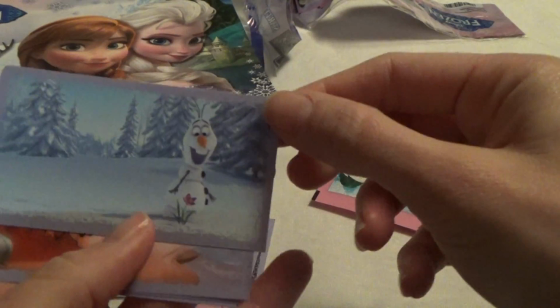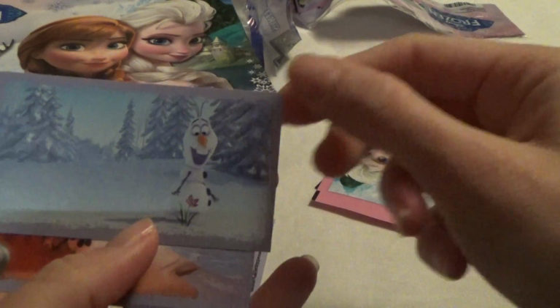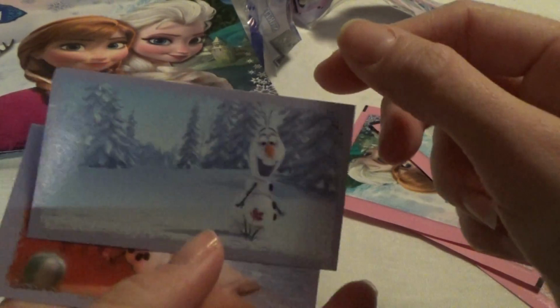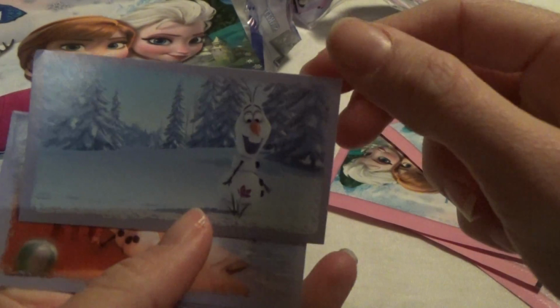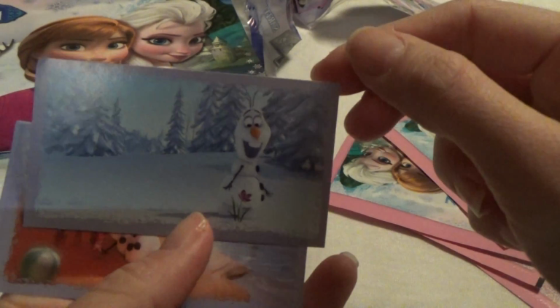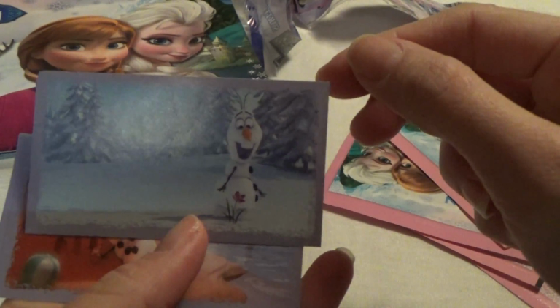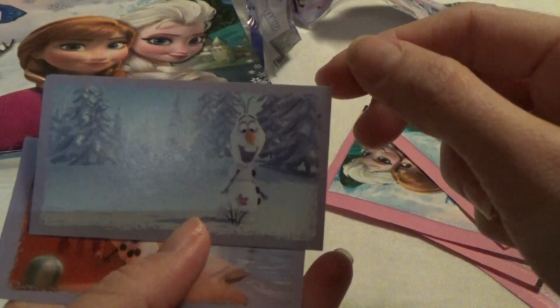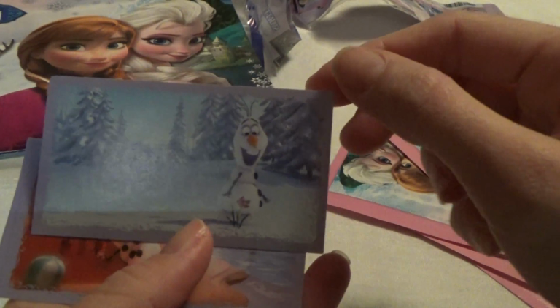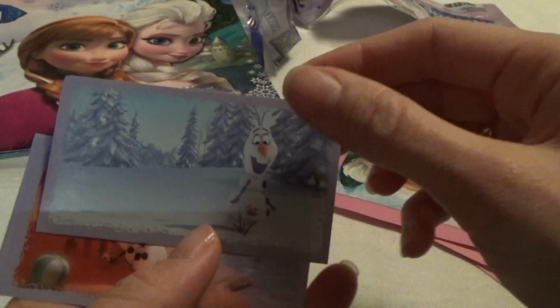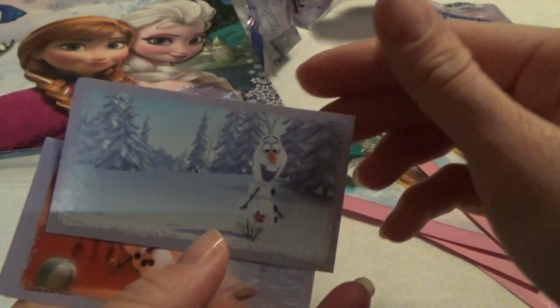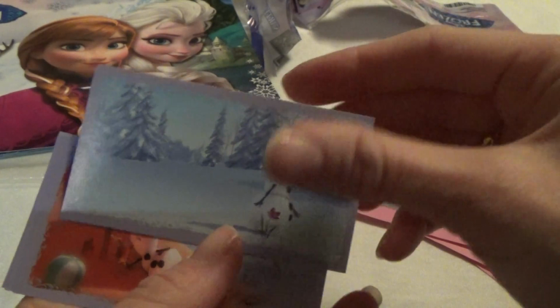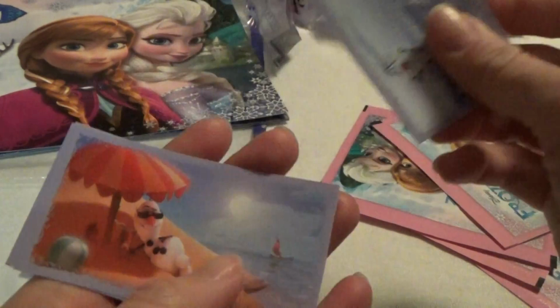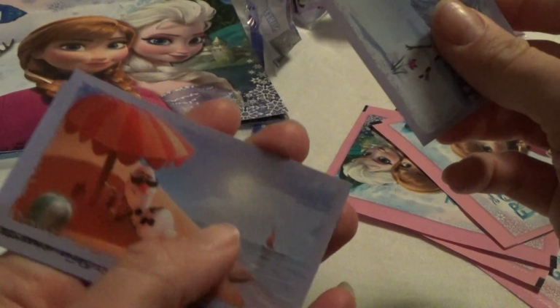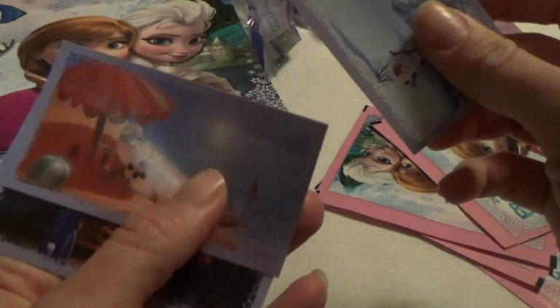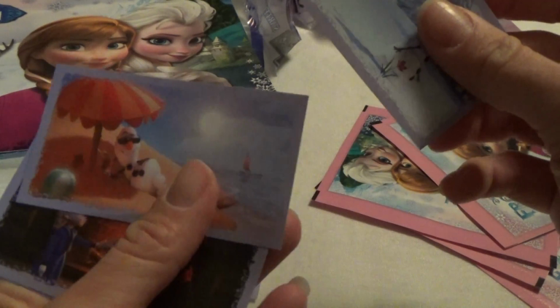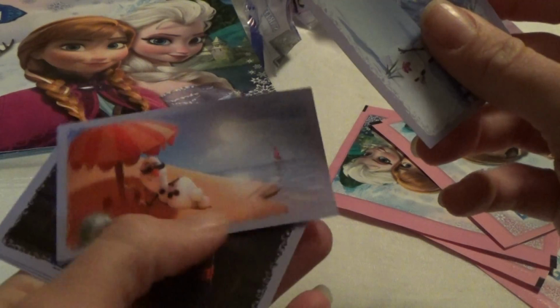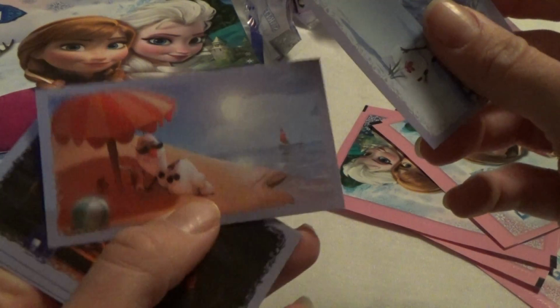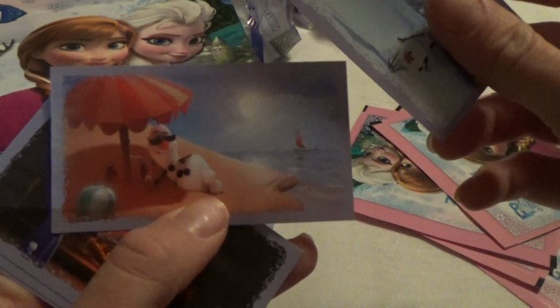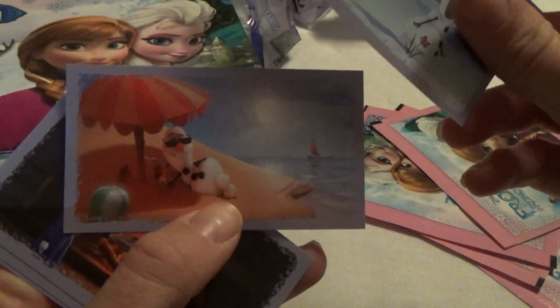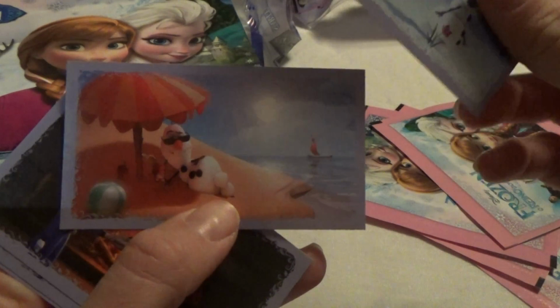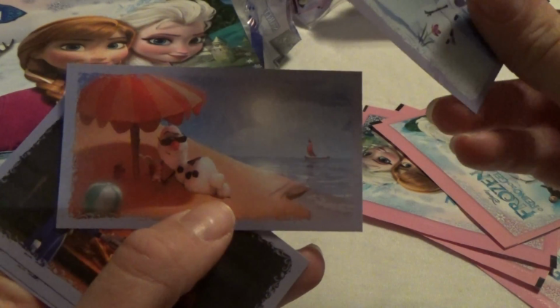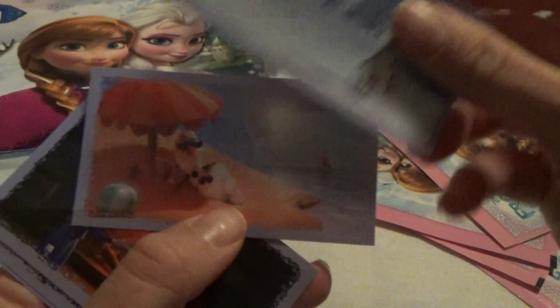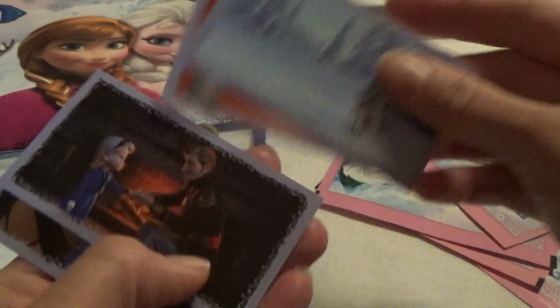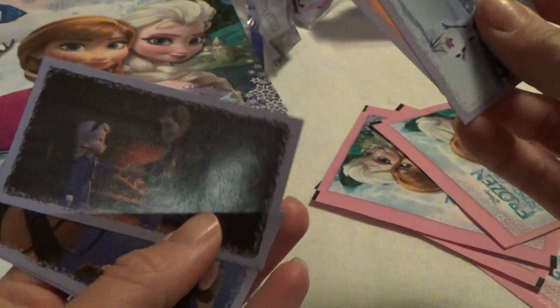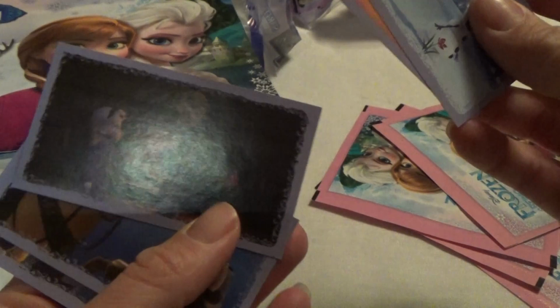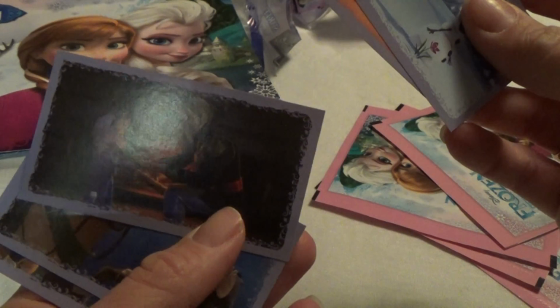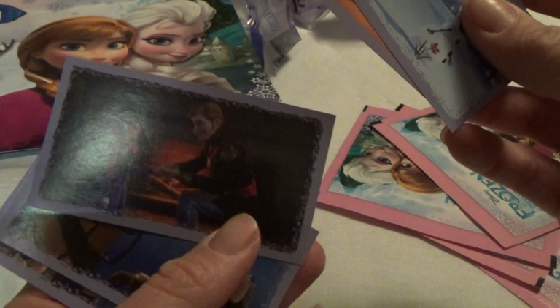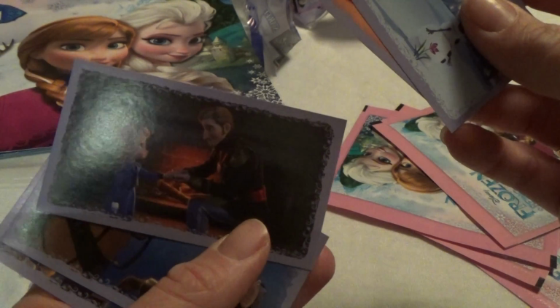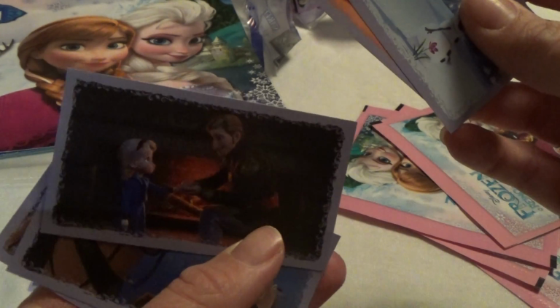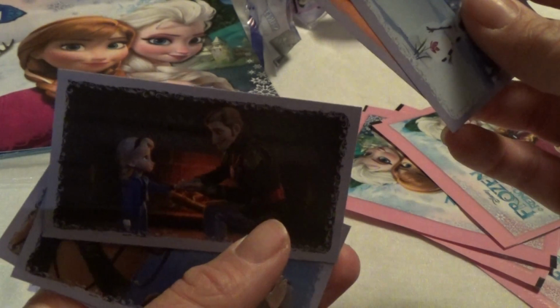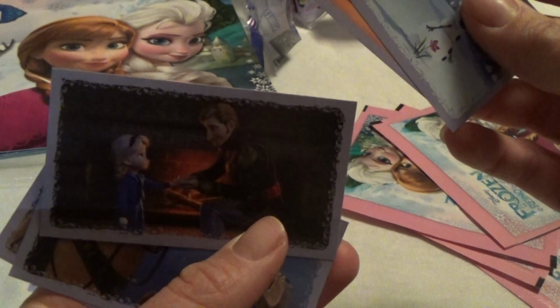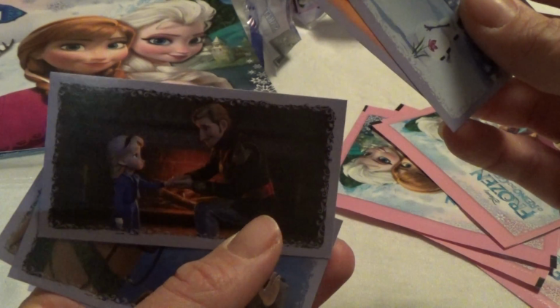An Olaf in the summer song, on the beach. And Elsa as a kid.